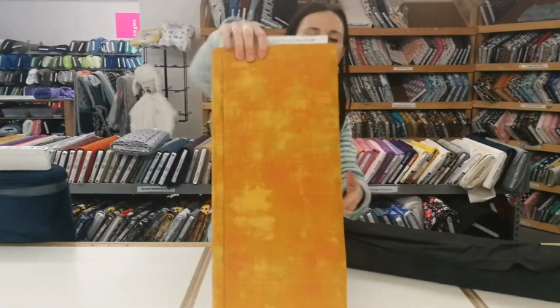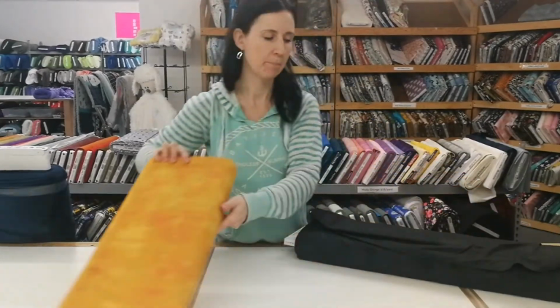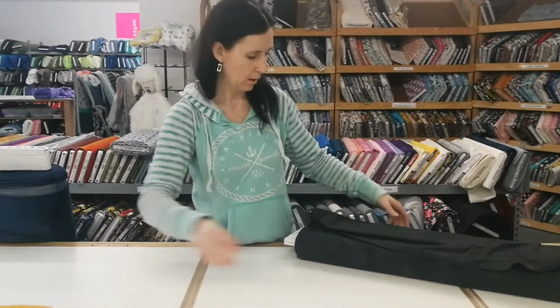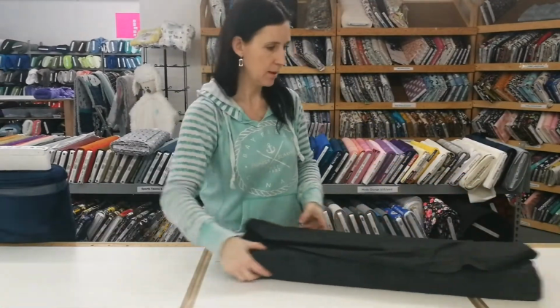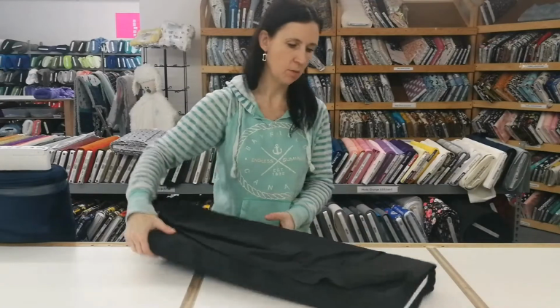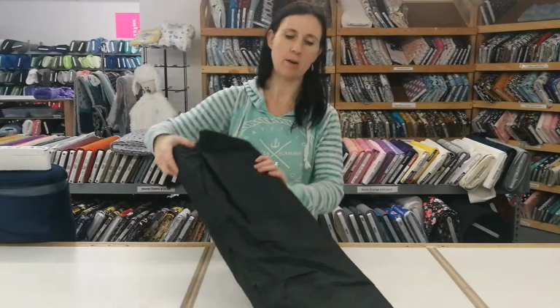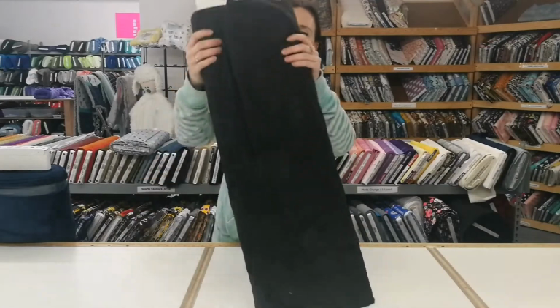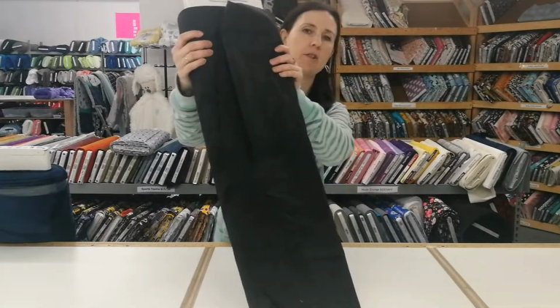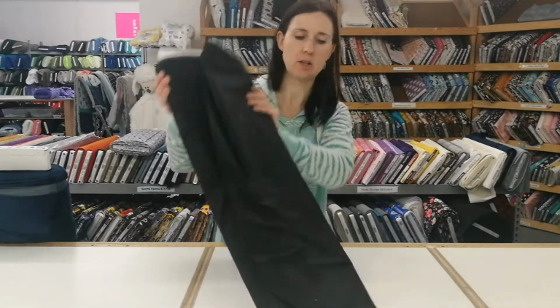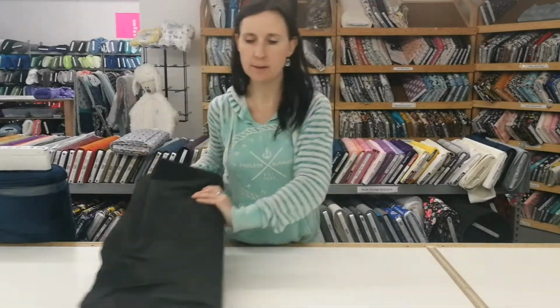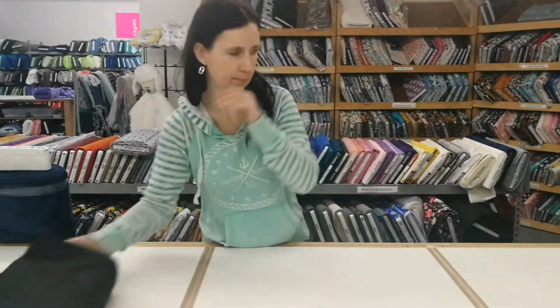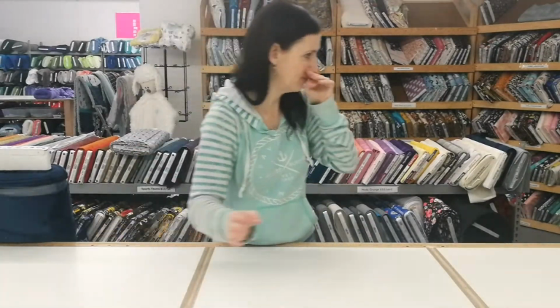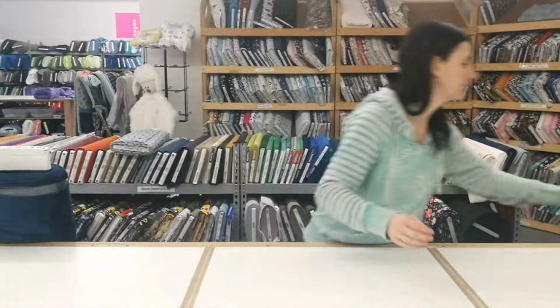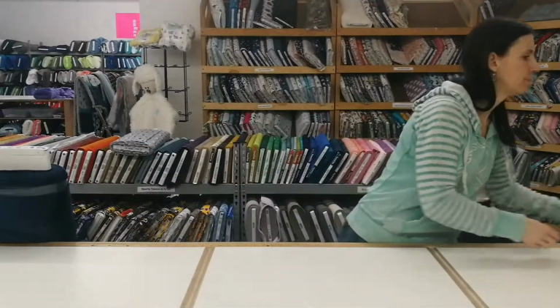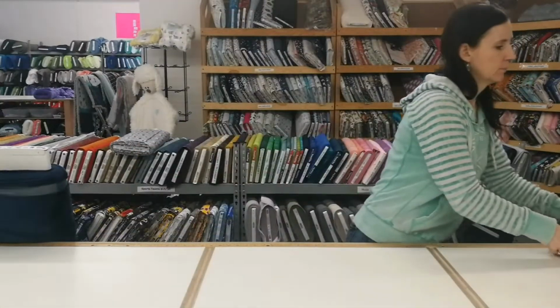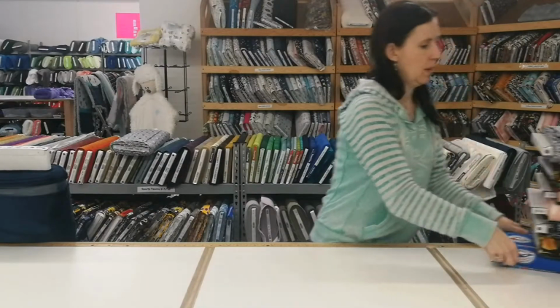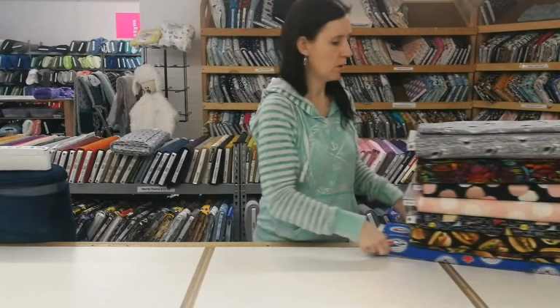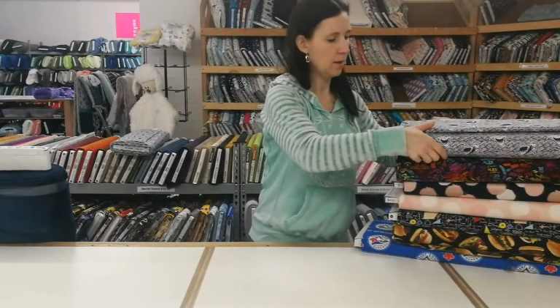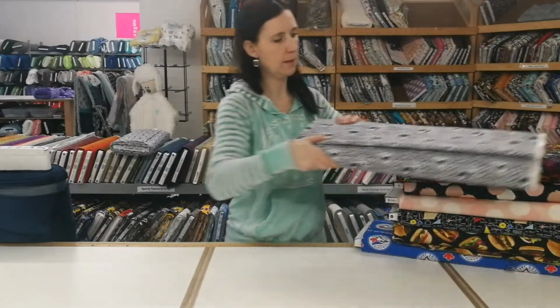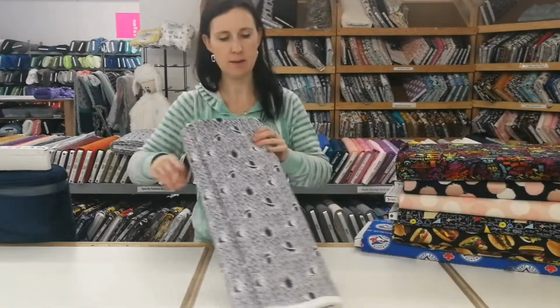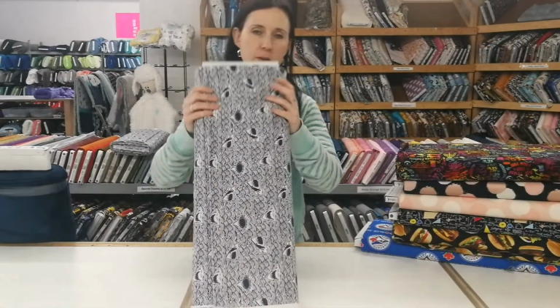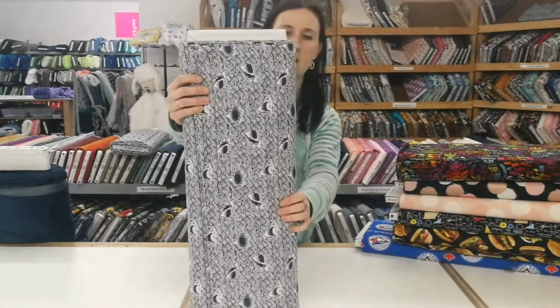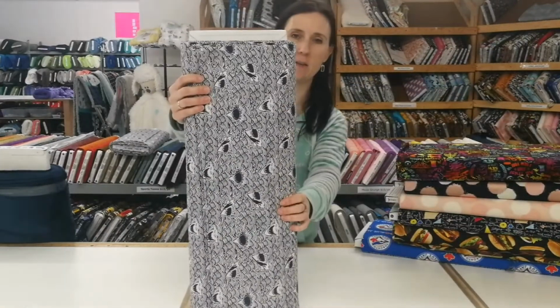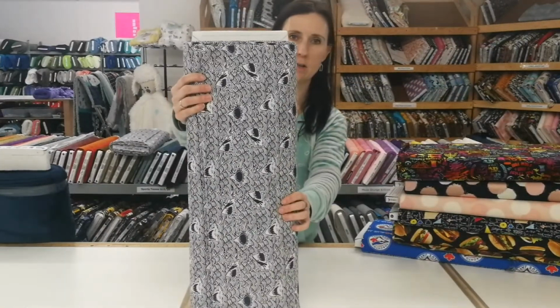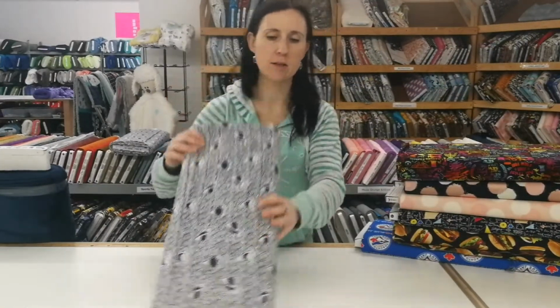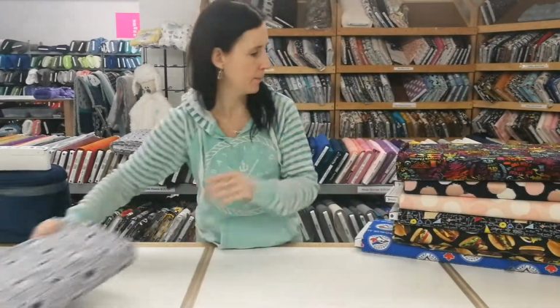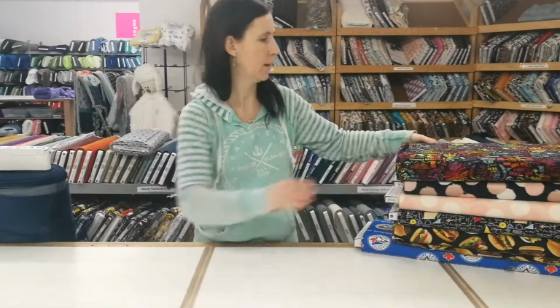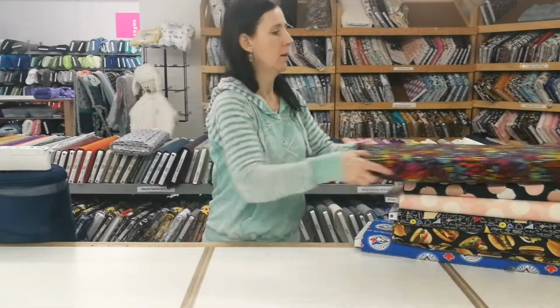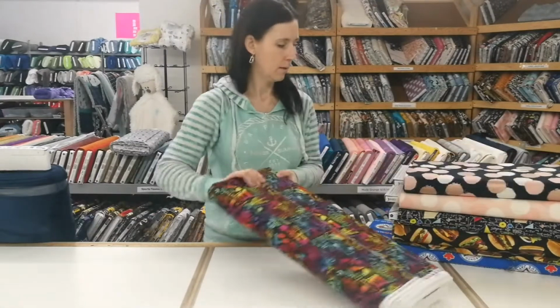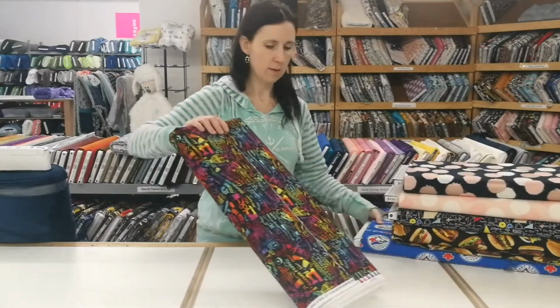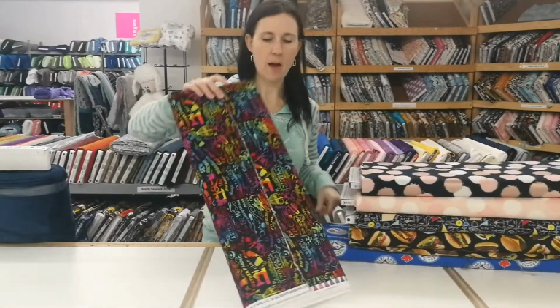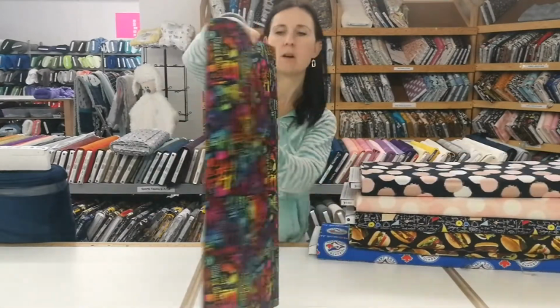Butterscotch, and this is the extra wide onyx, so it's 108 inches wide. And then more cotton — this is the cotton version of the Navy sharks by Dear Stella. This is Fabric Goddess.